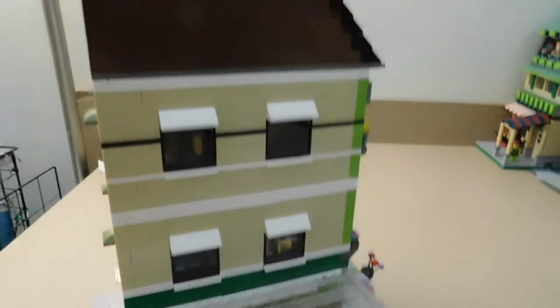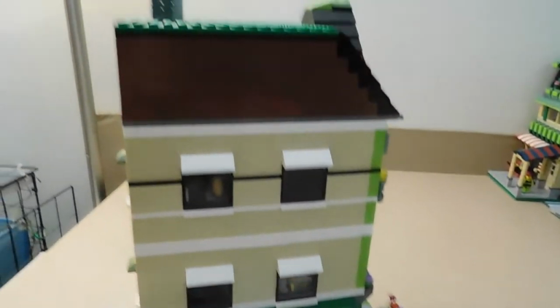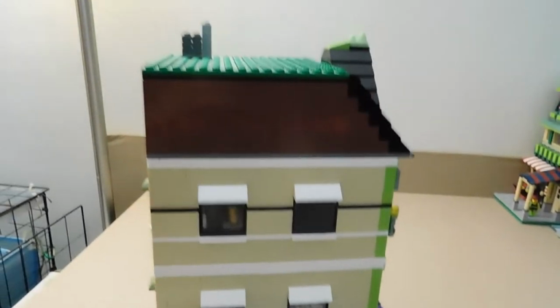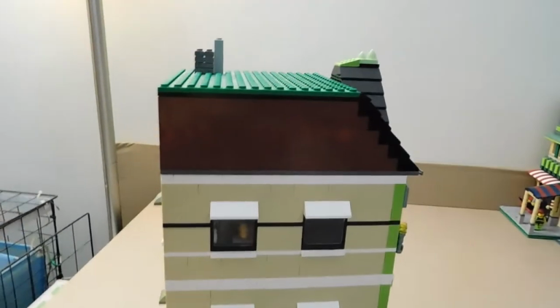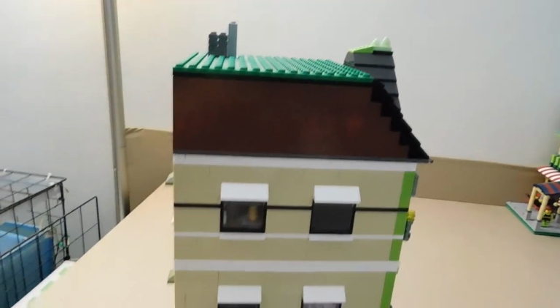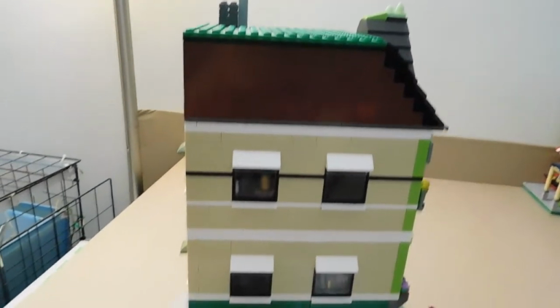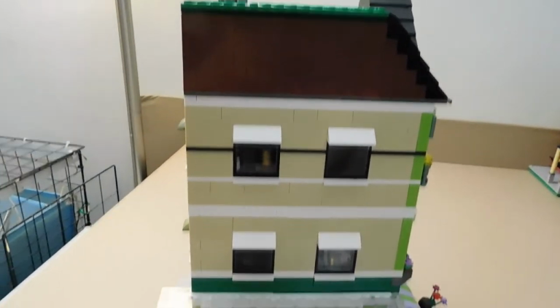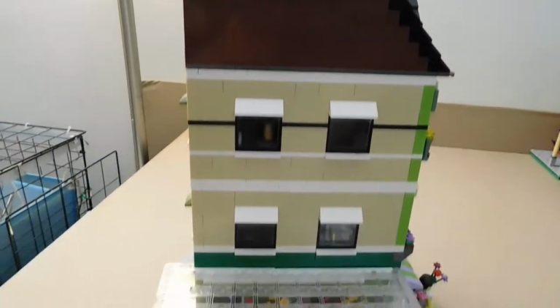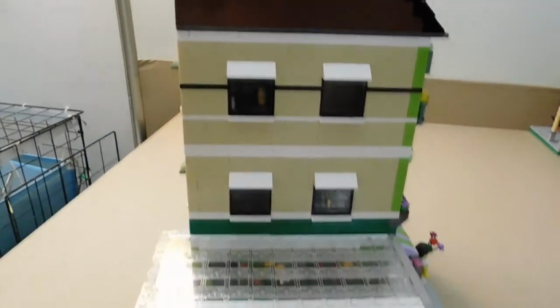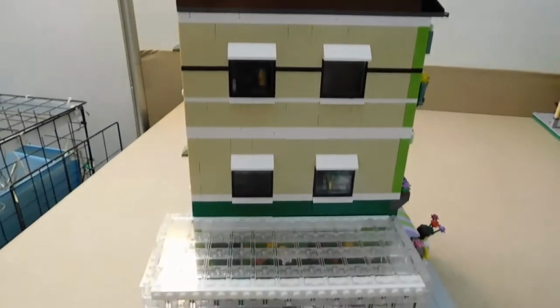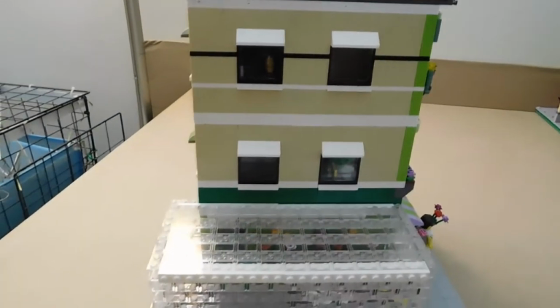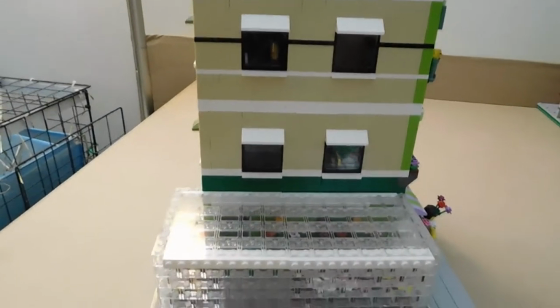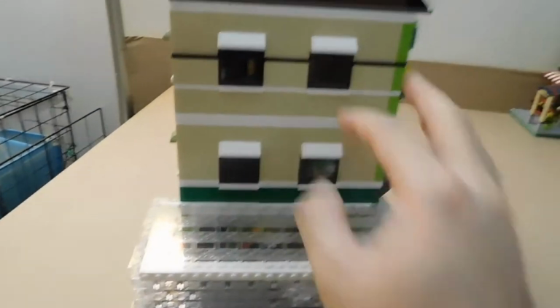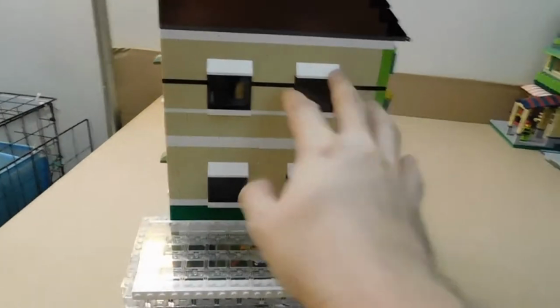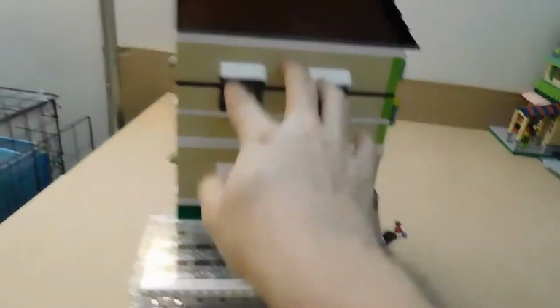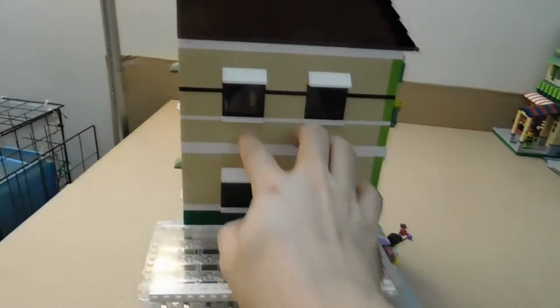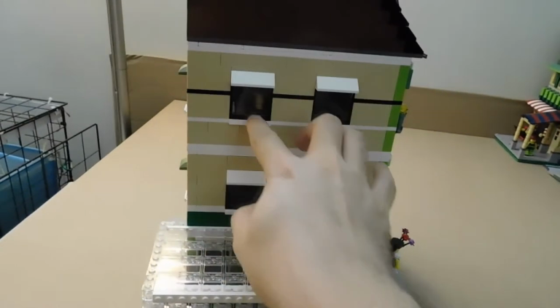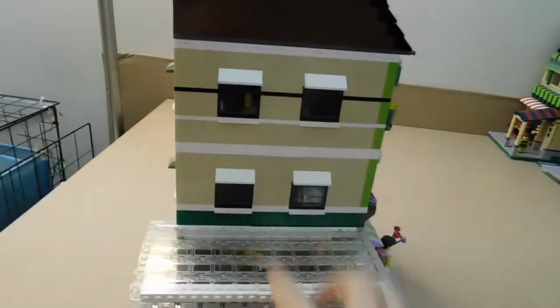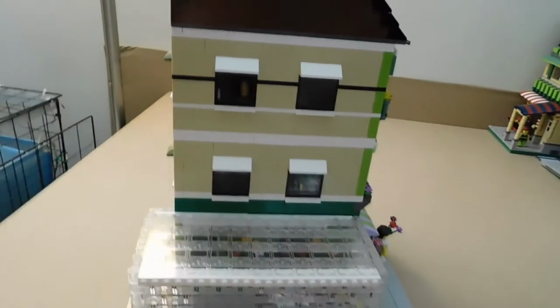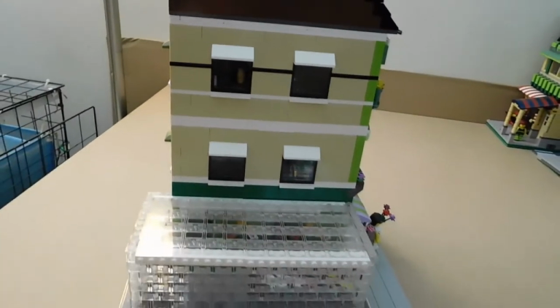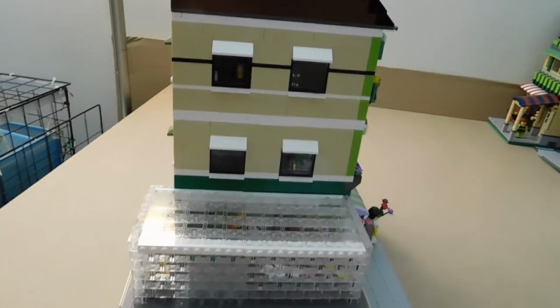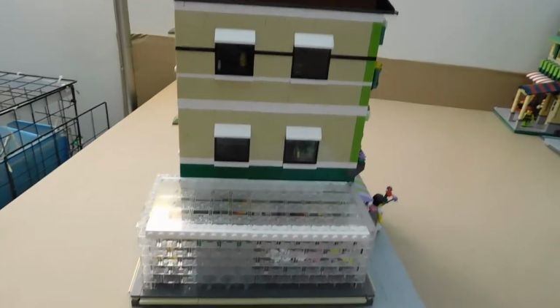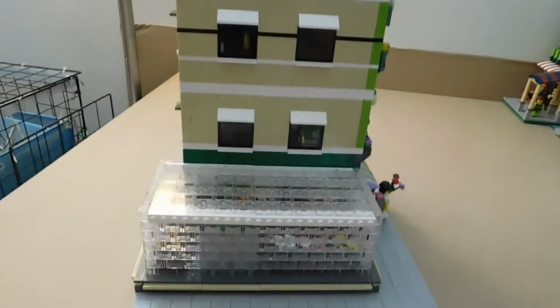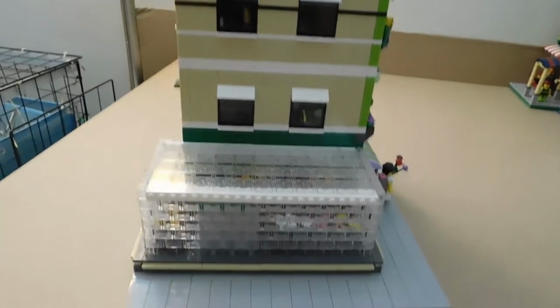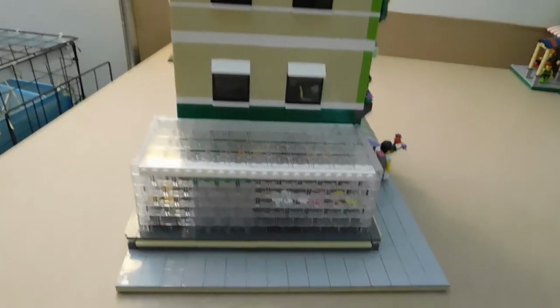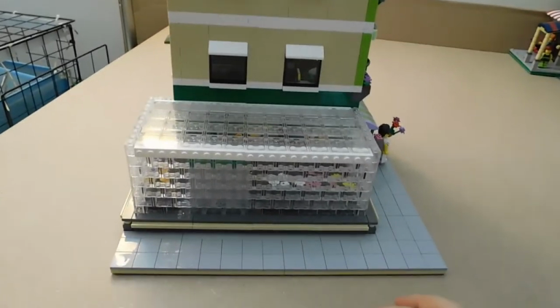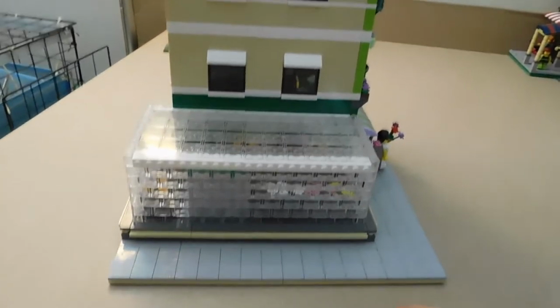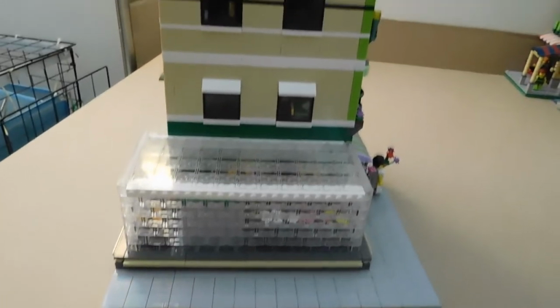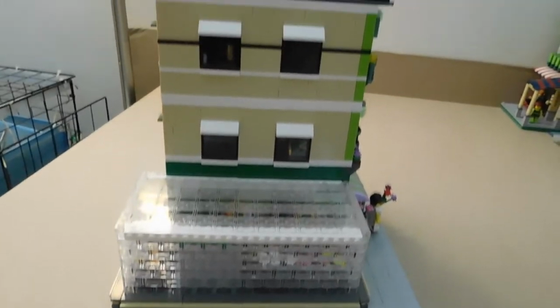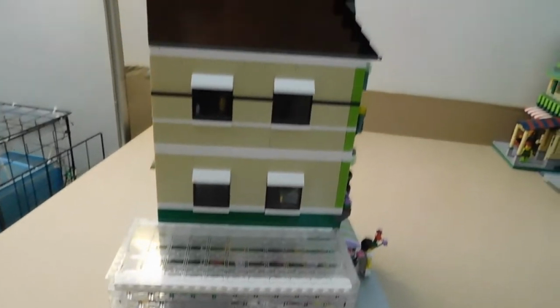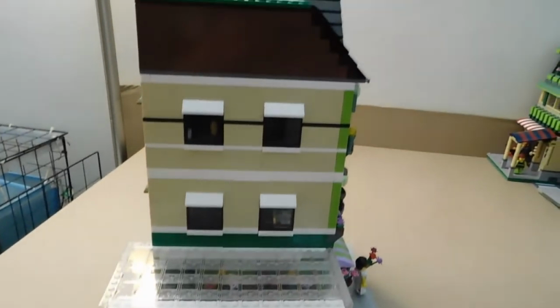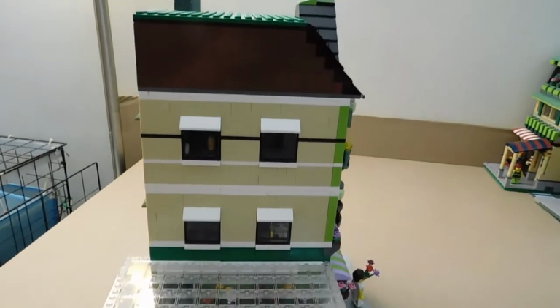Since this is a corner modular, it's able to have actual windows on the side of the building, which brings a lot more light into the building.